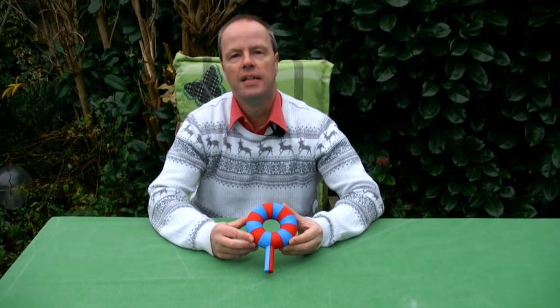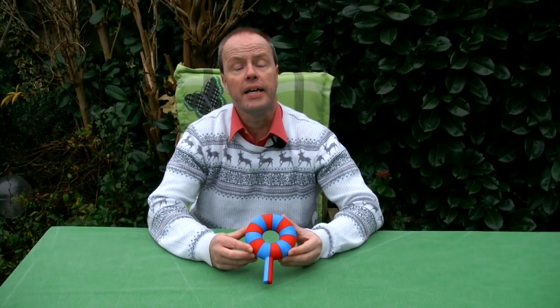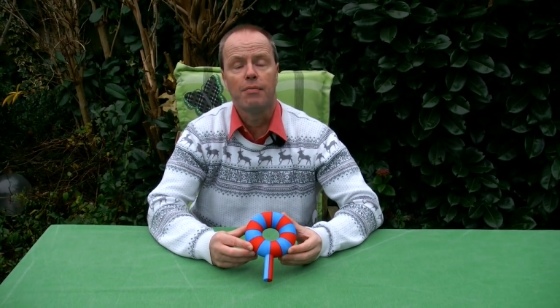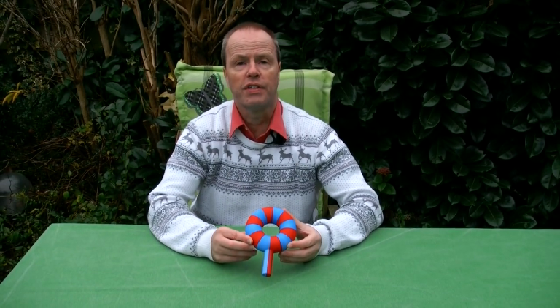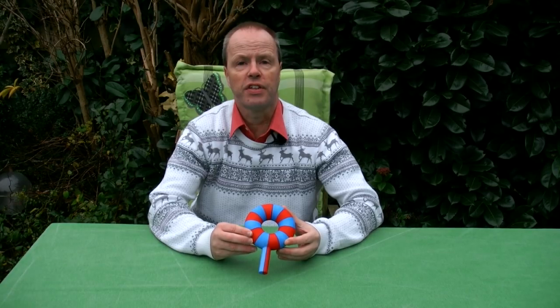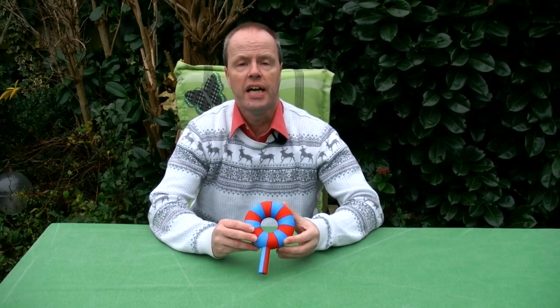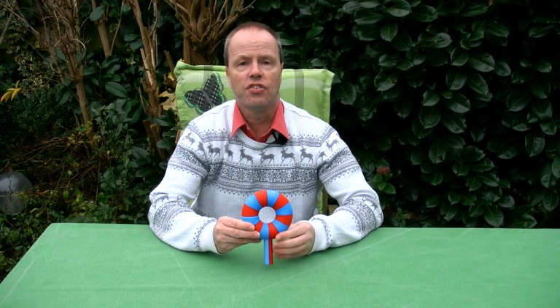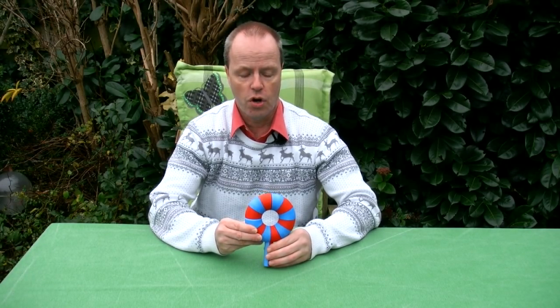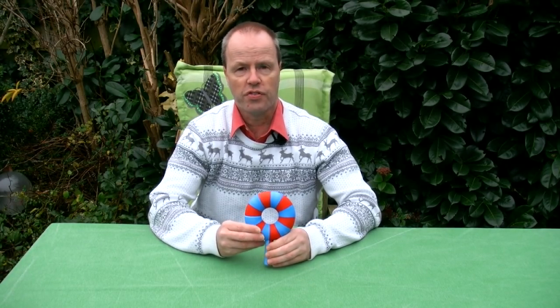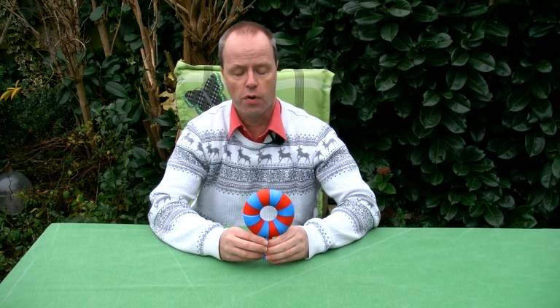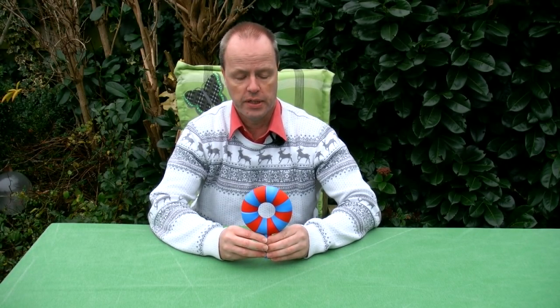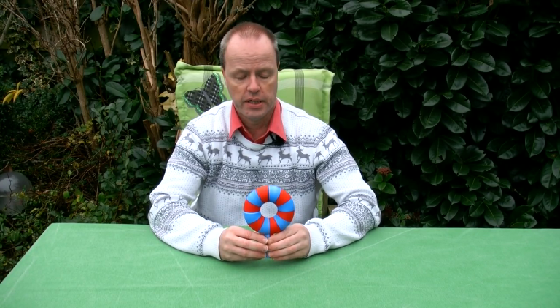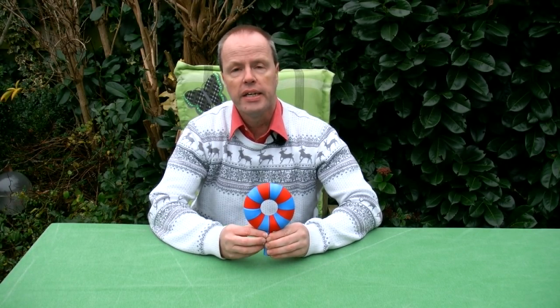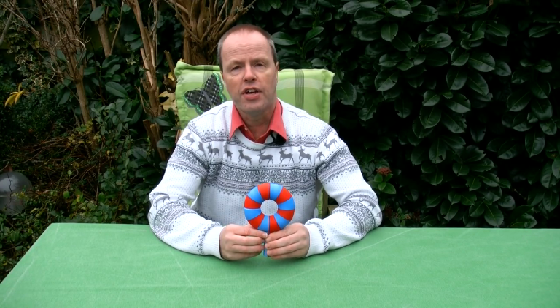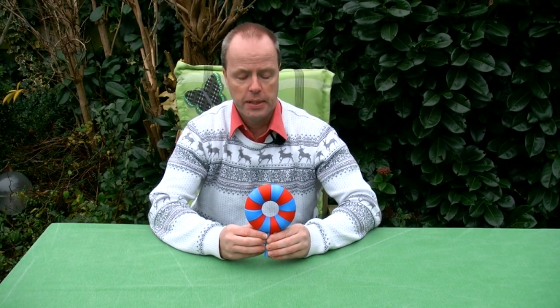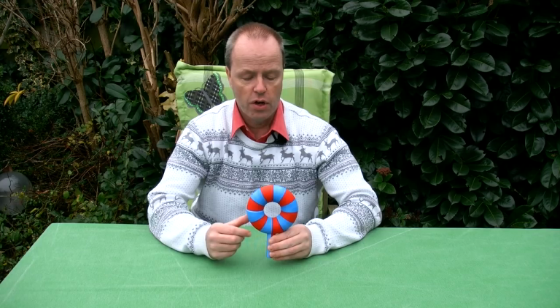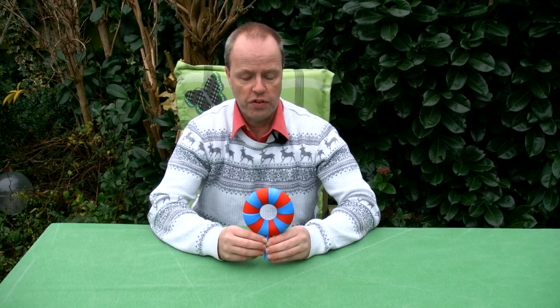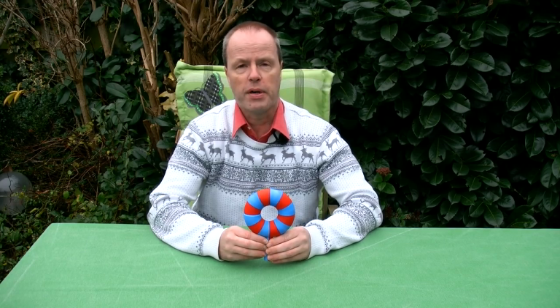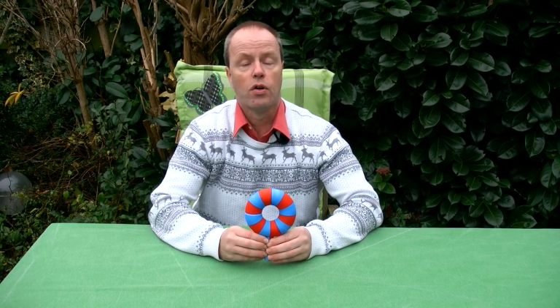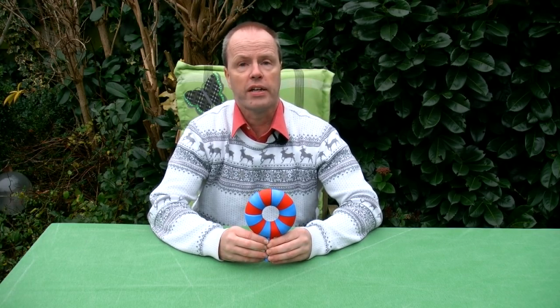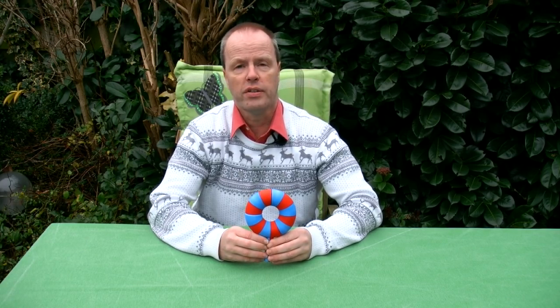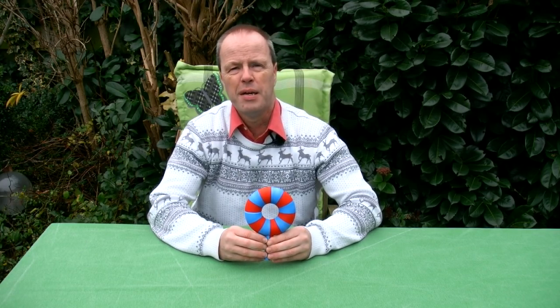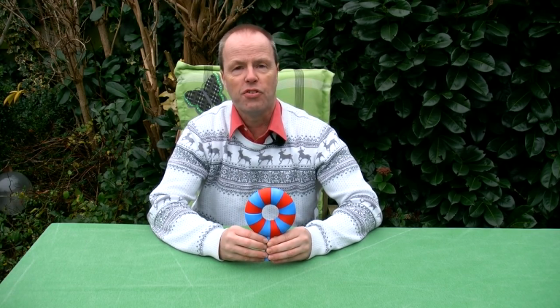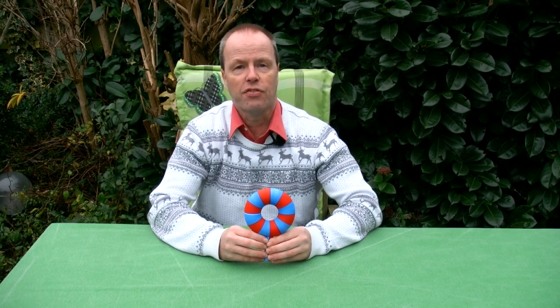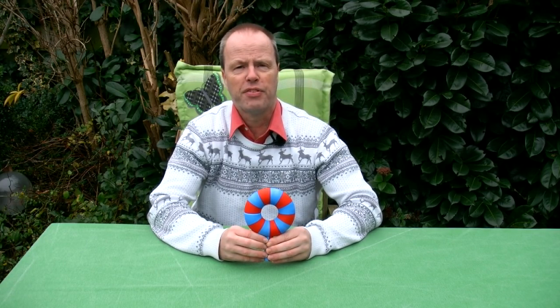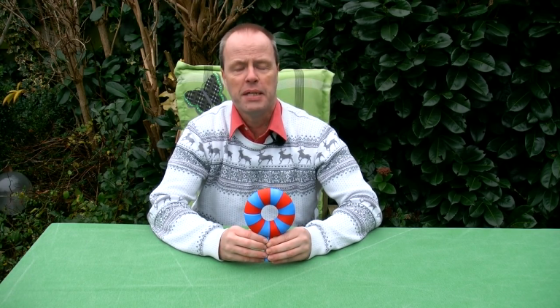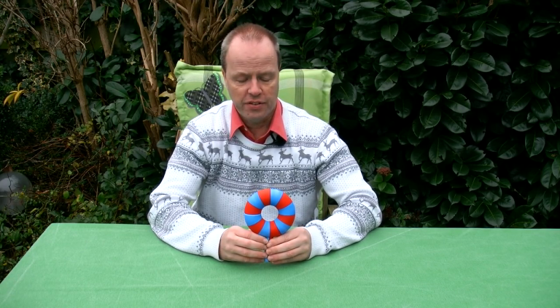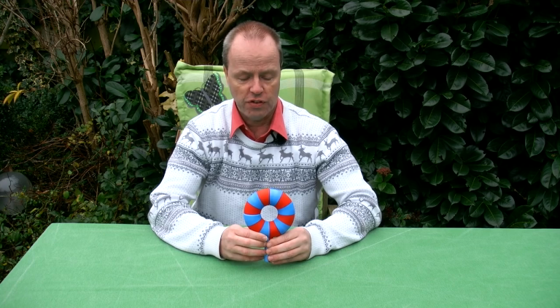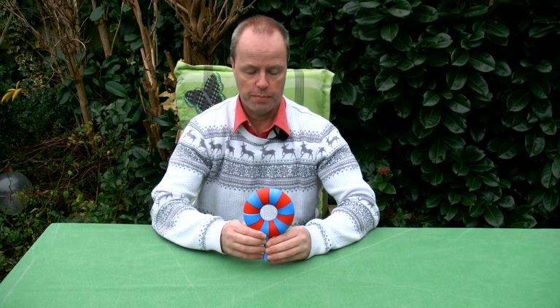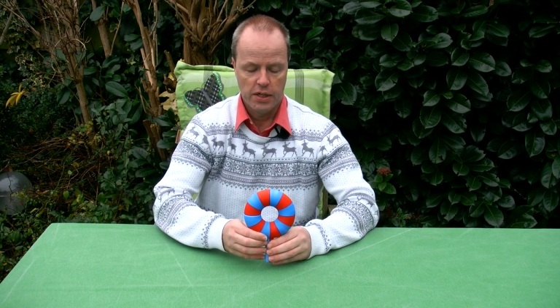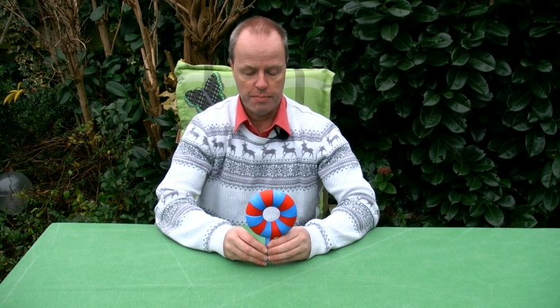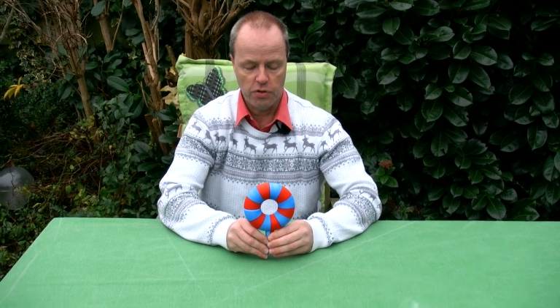Hi, I'm Oscar van Deventer and this is the Donut Transformer. In this shape the Donut Transformer looks like a donut, but as you can guess from its name, it can transform. So let me show you.